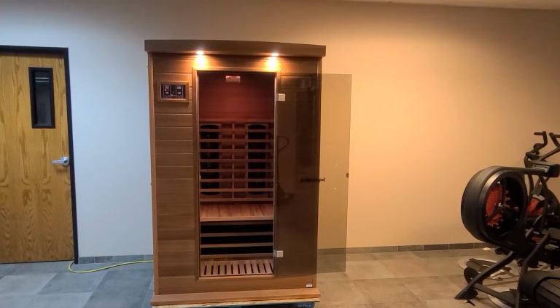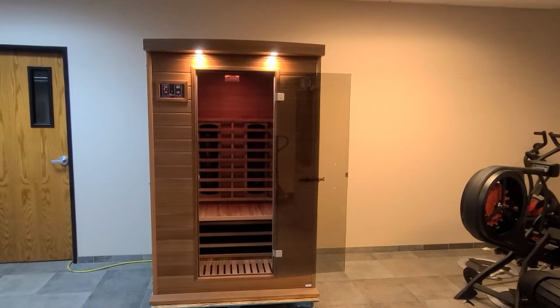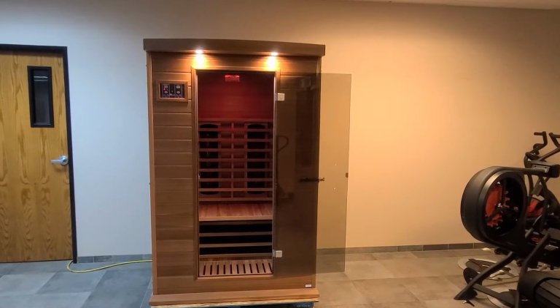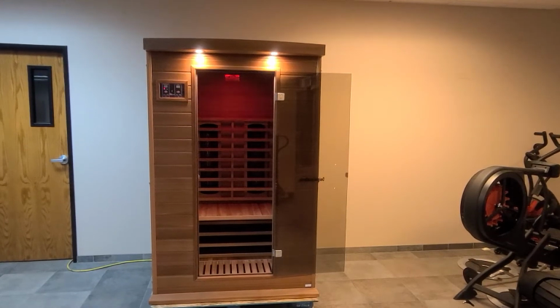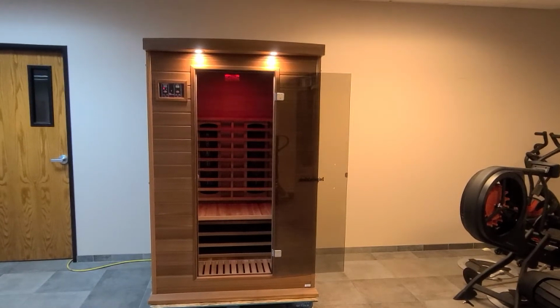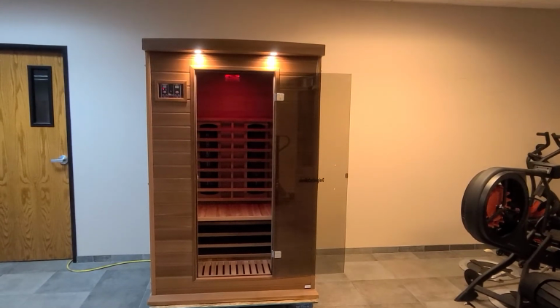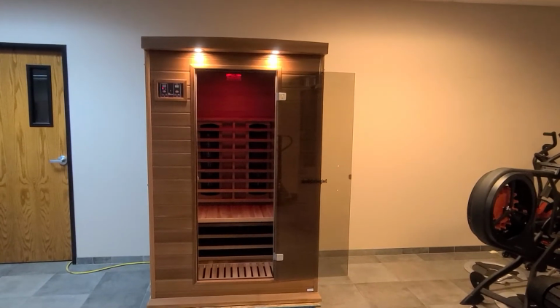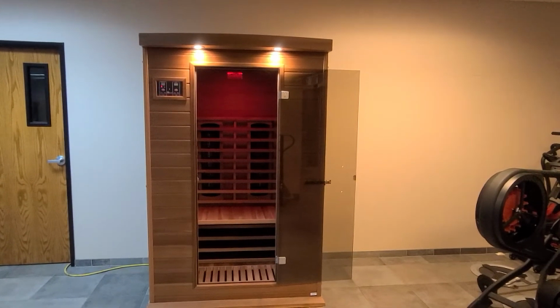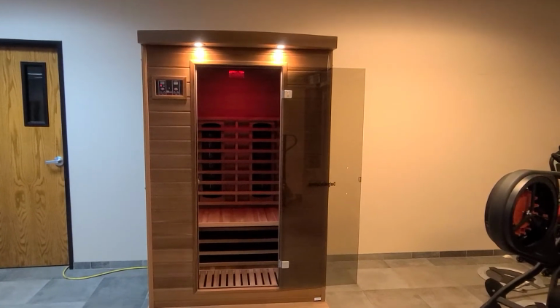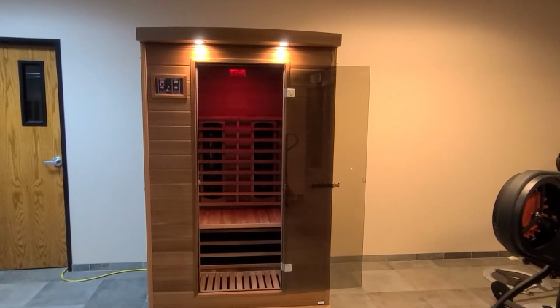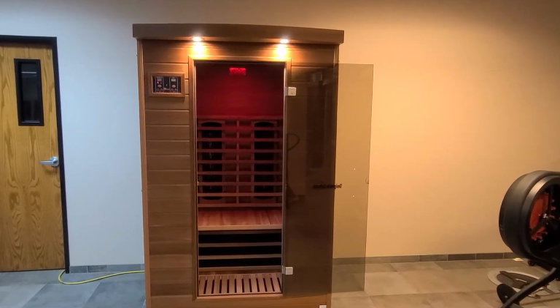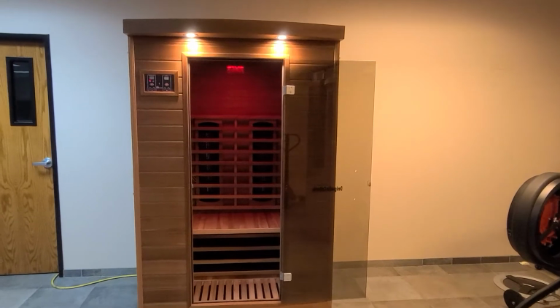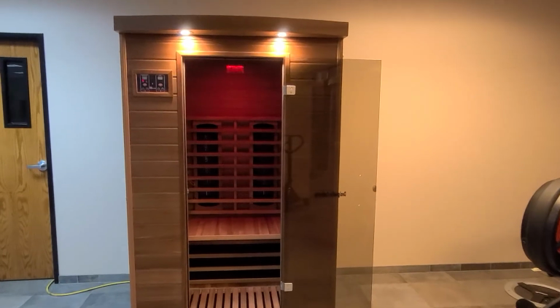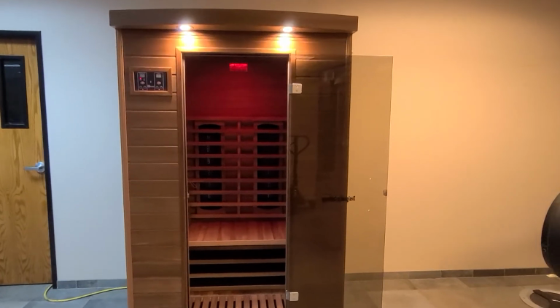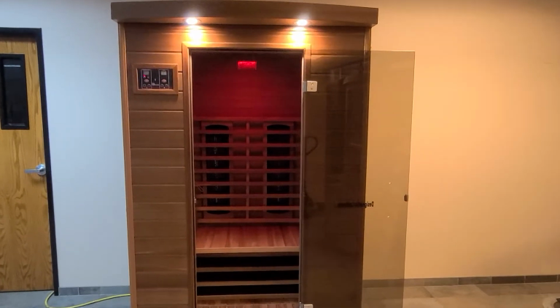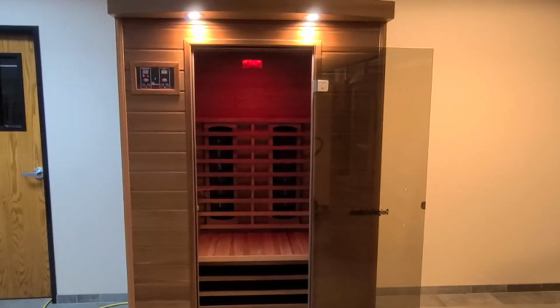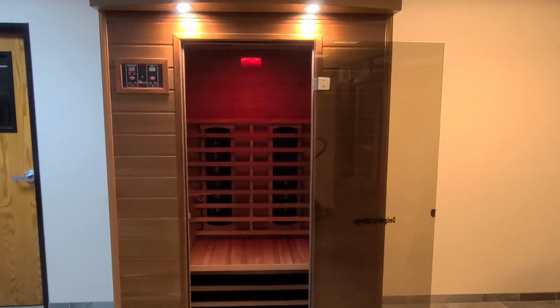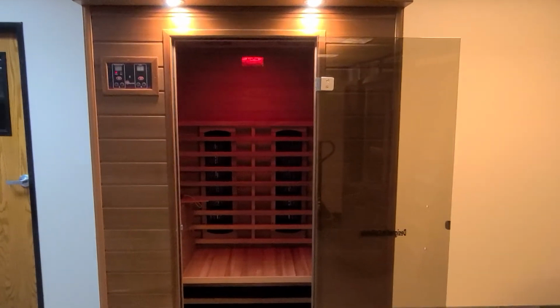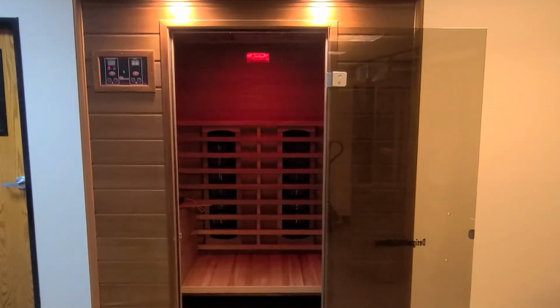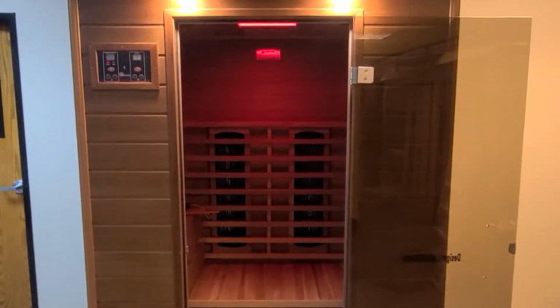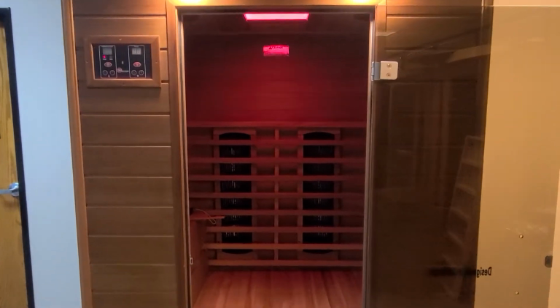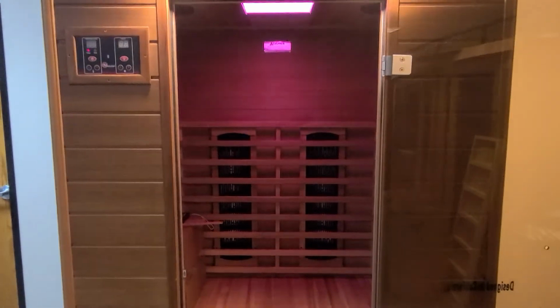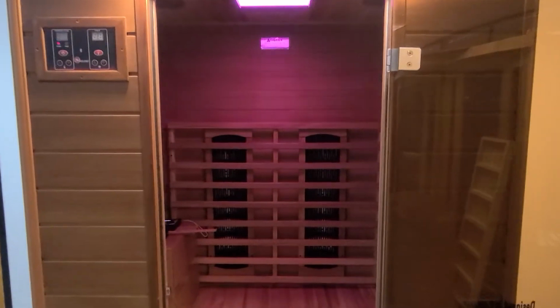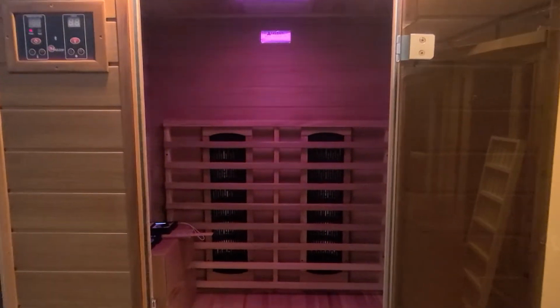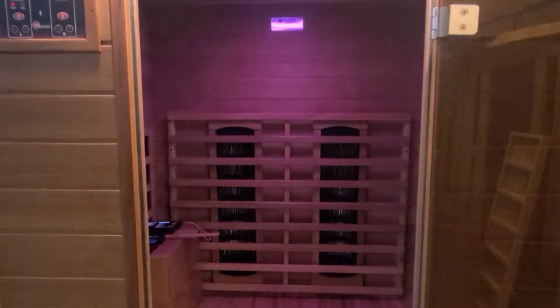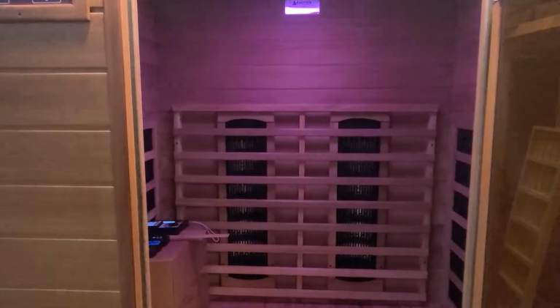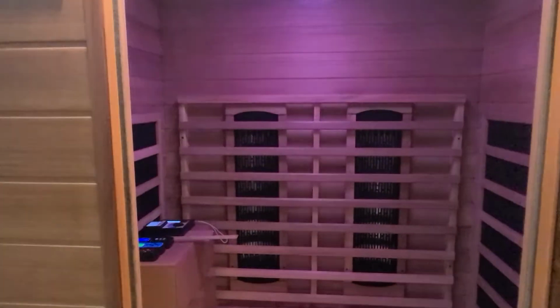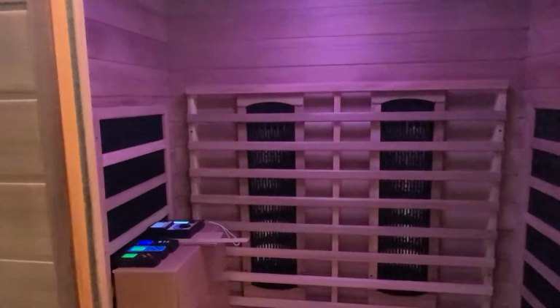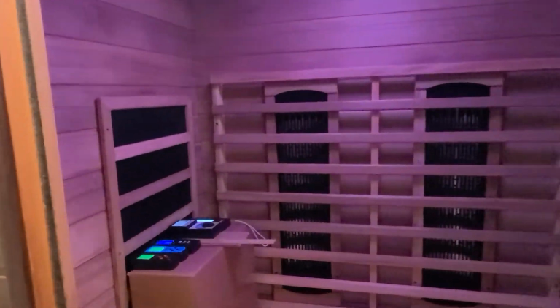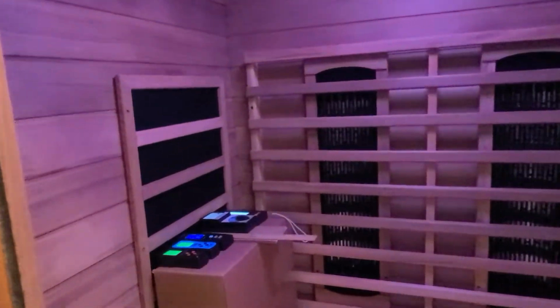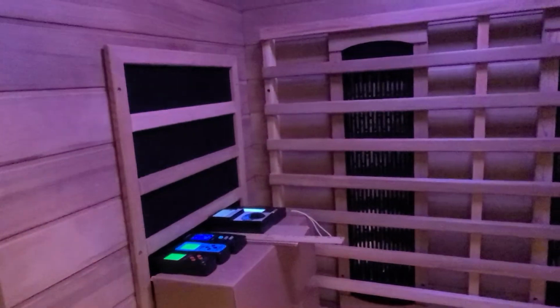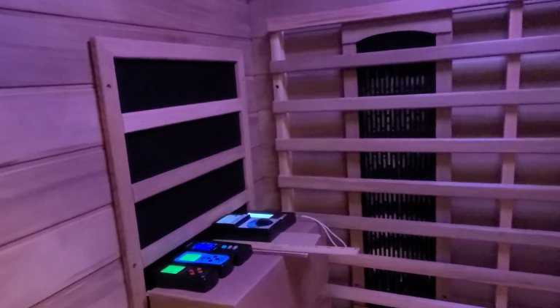Thank you for joining us. Today we're going to show you the truth about our near-zero EMF heating panels used on our dynamic near-zero EMF family of saunas. We will do so from inside the sauna room to get real life readings.